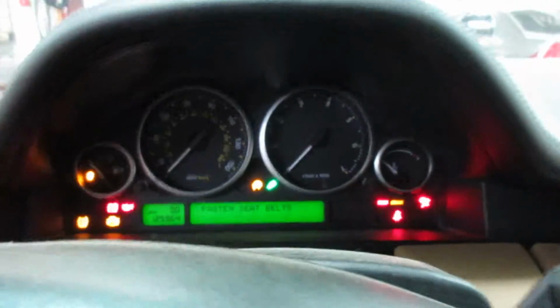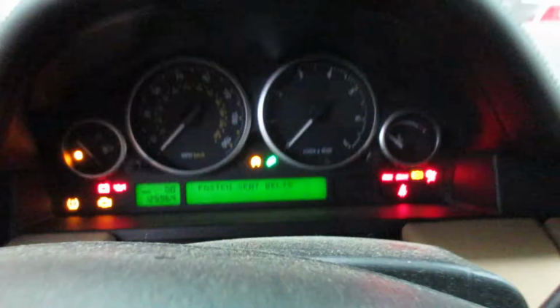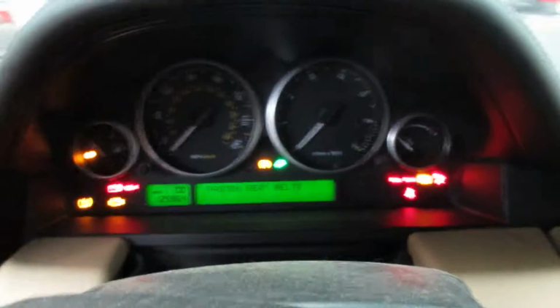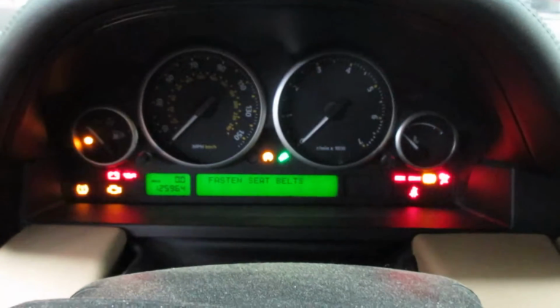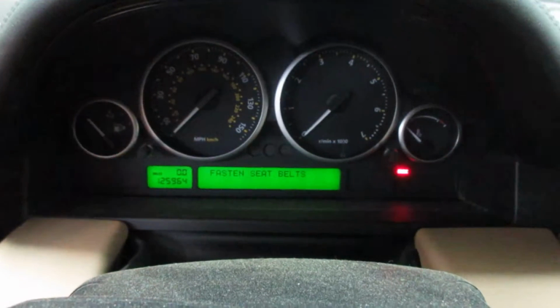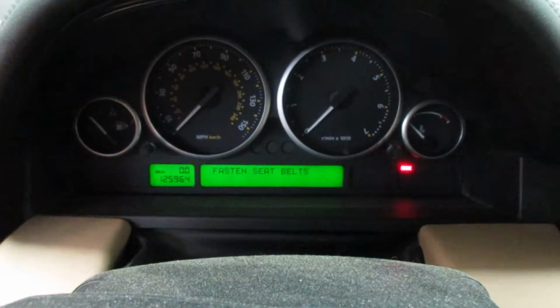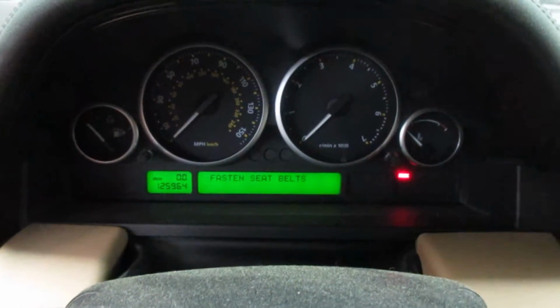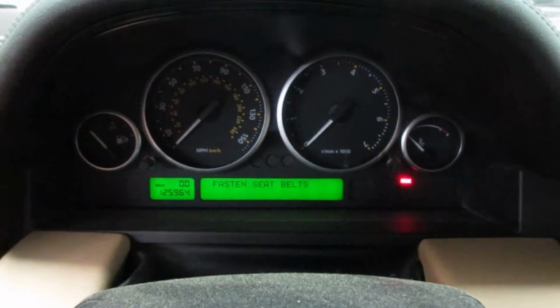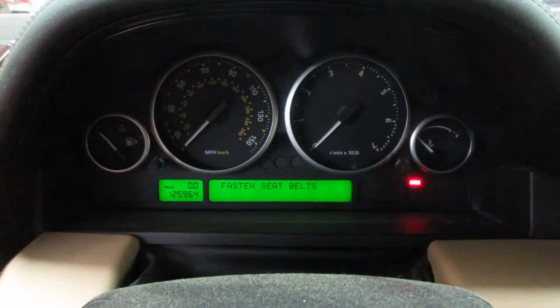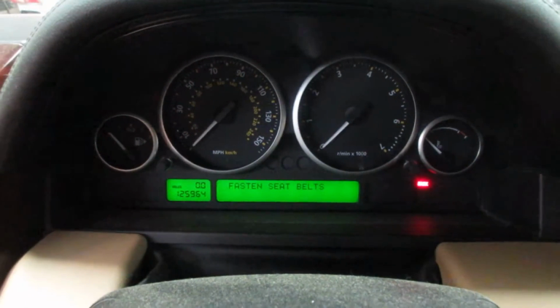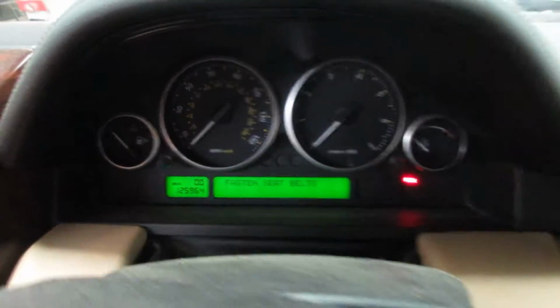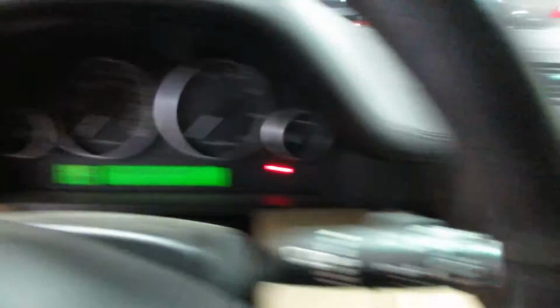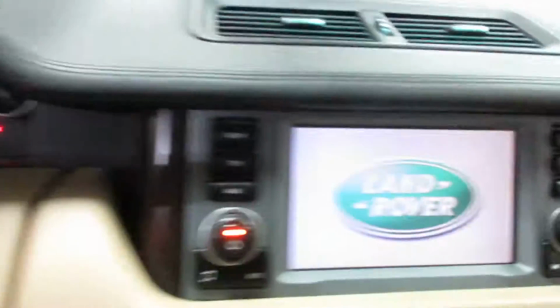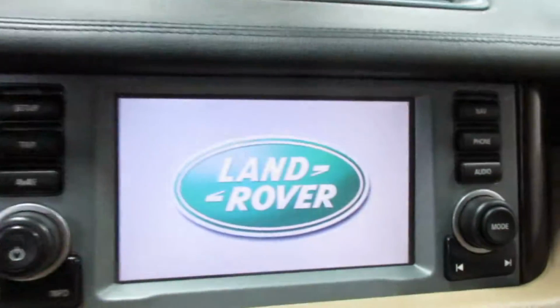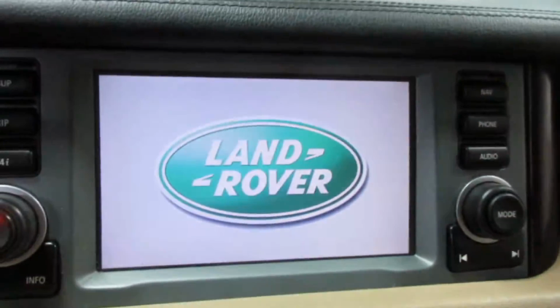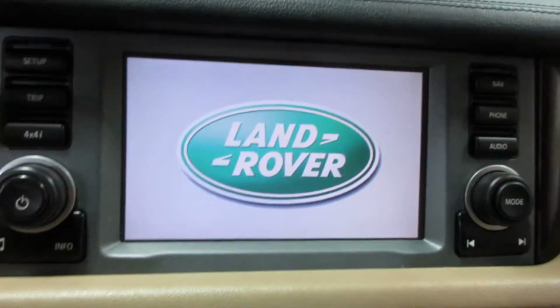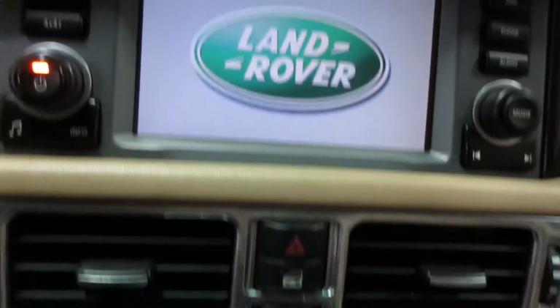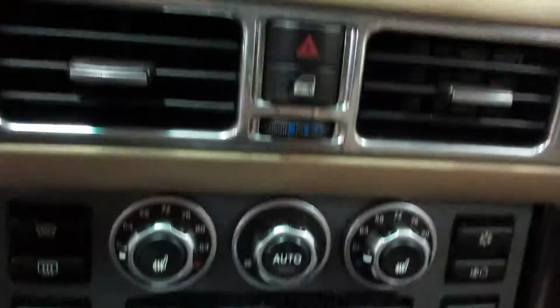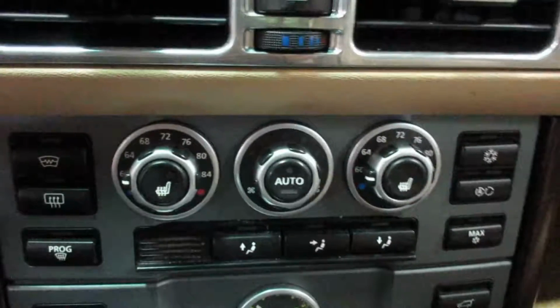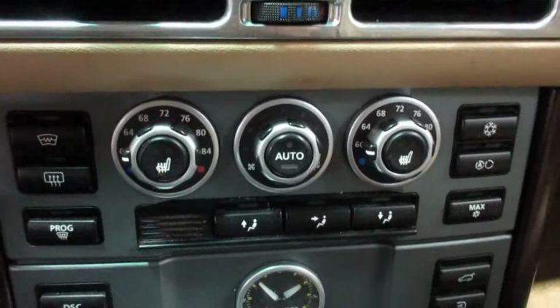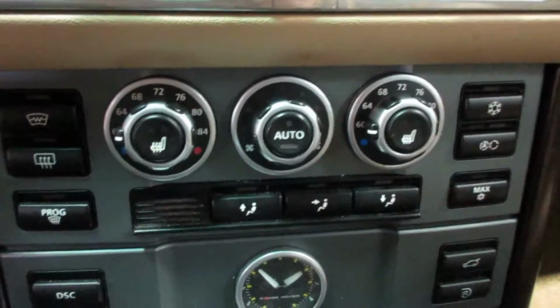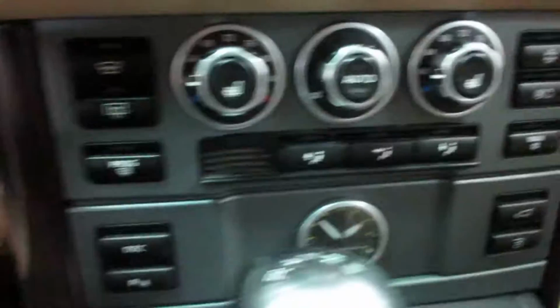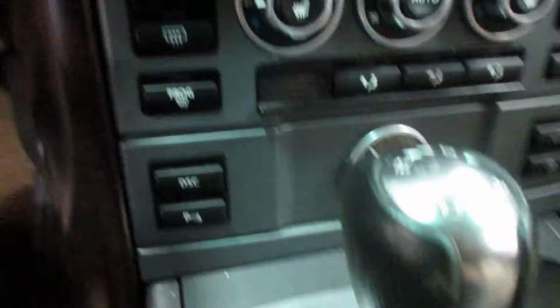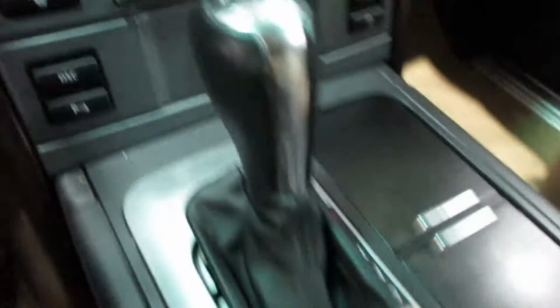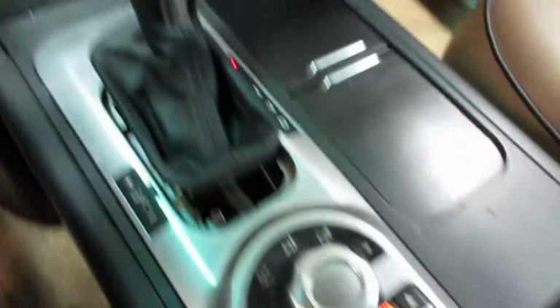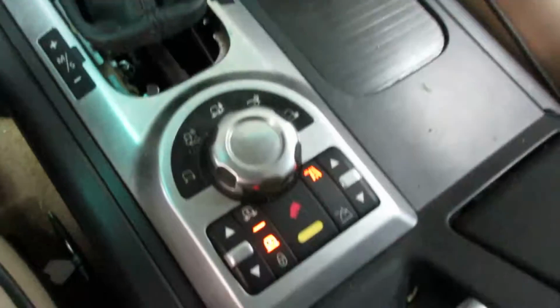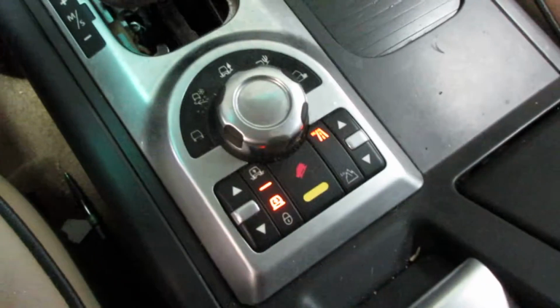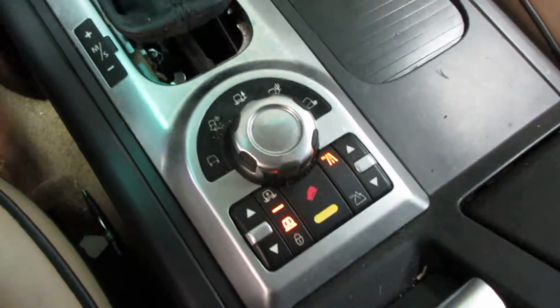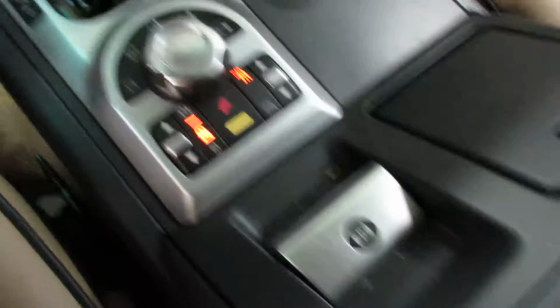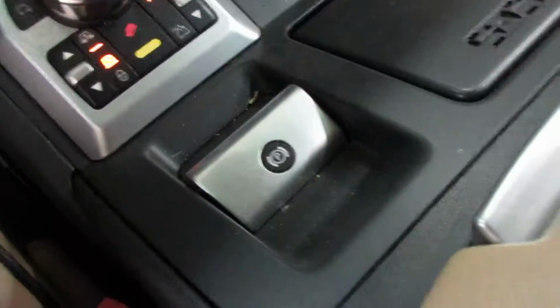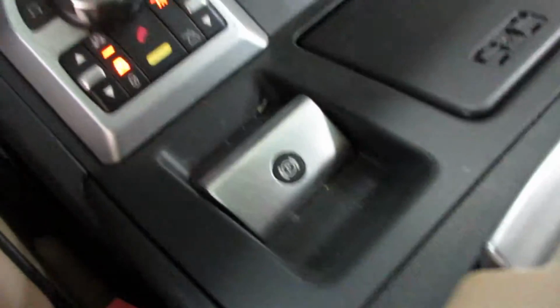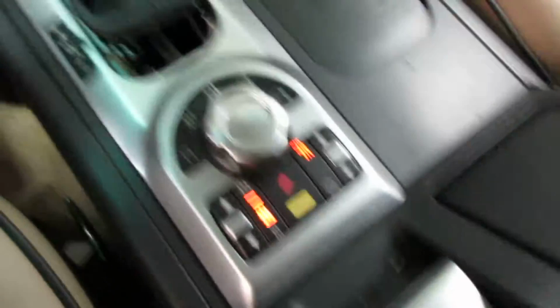Vehicle currently has 125,964 miles on the motor. Nice display screen there — temperature controls, heated seats, suspension control, electric parking brake.